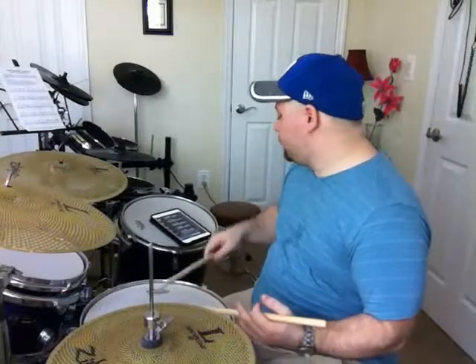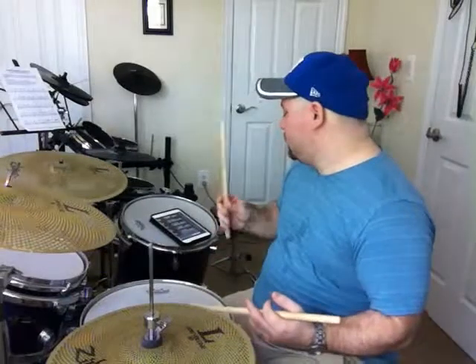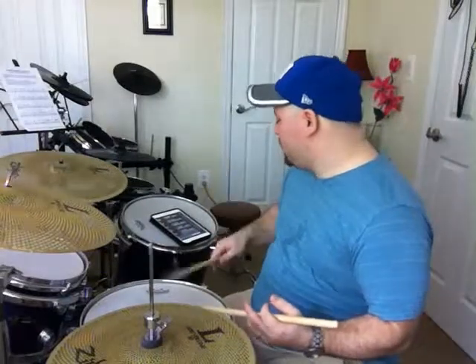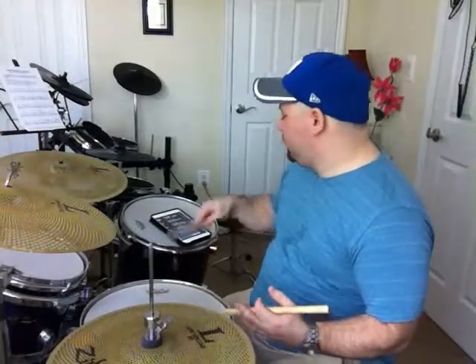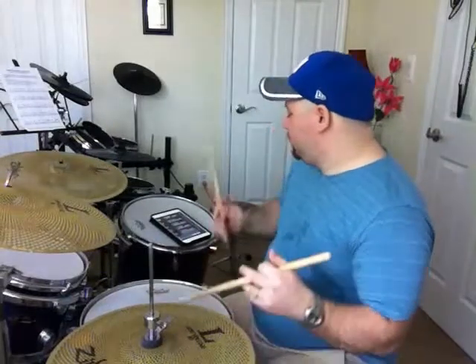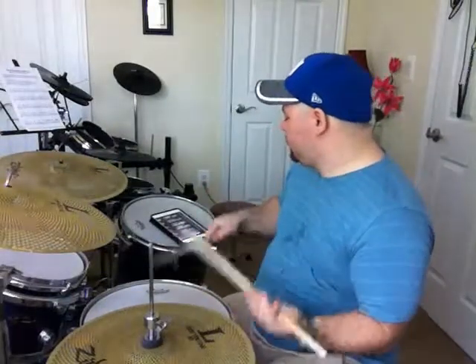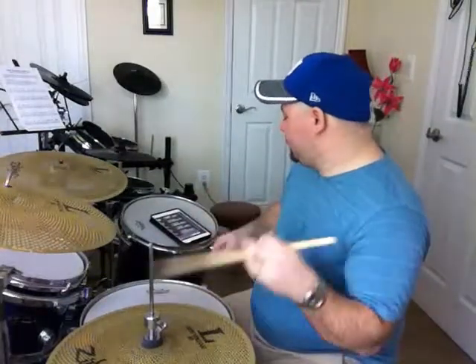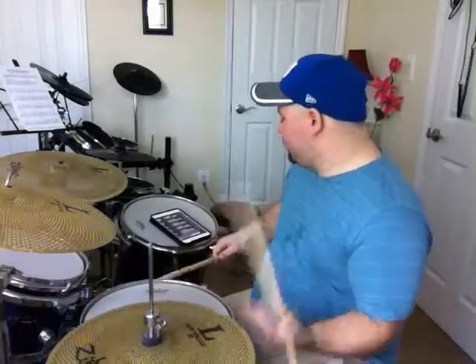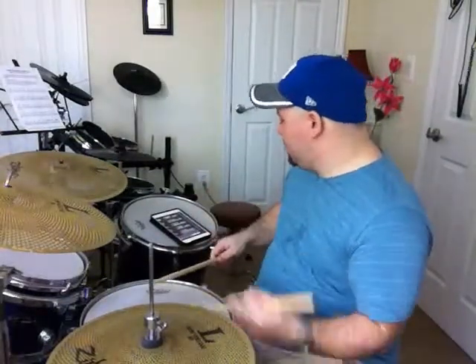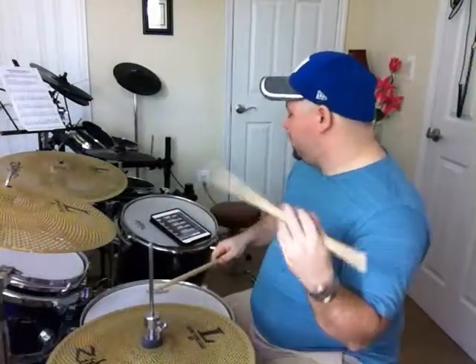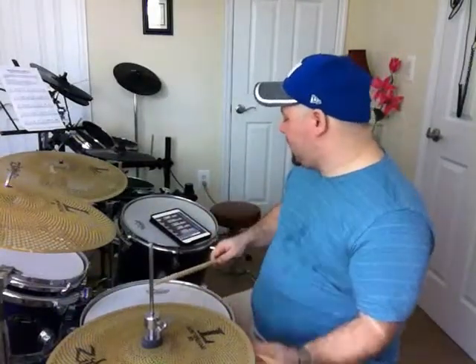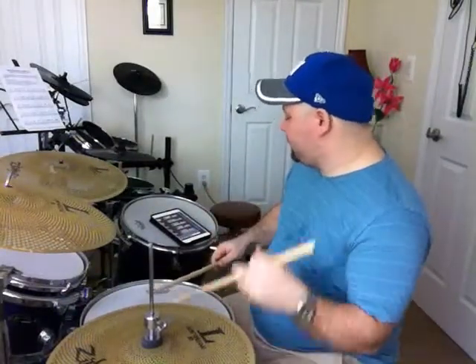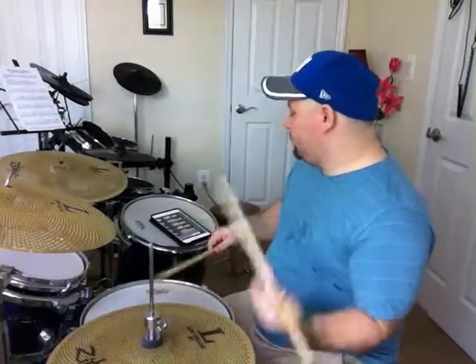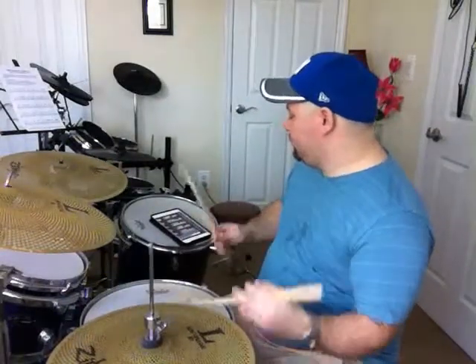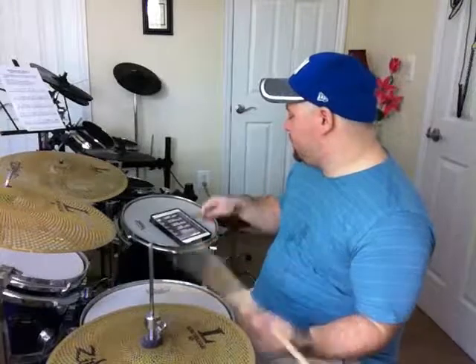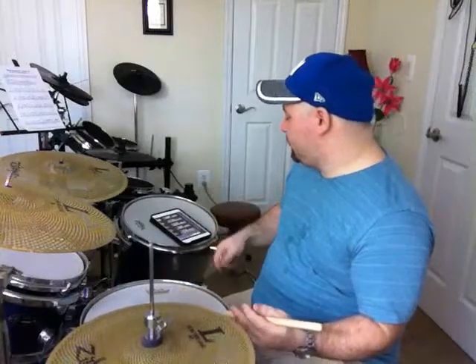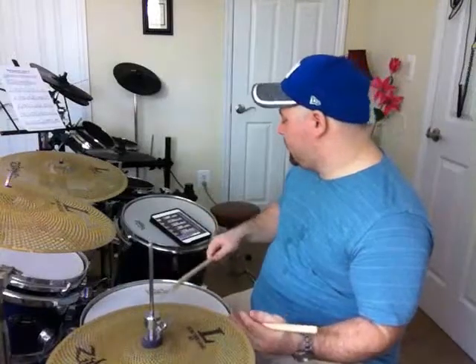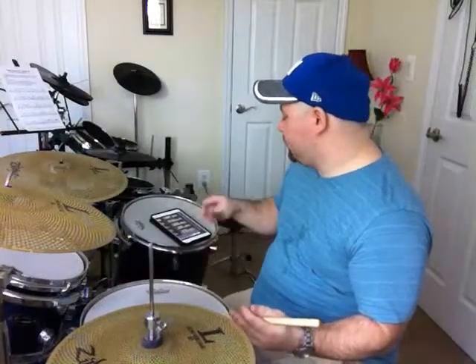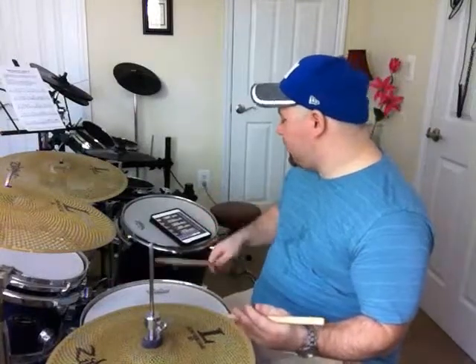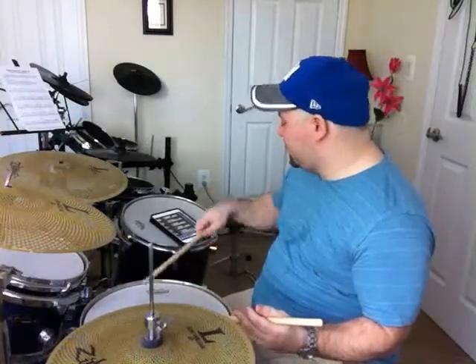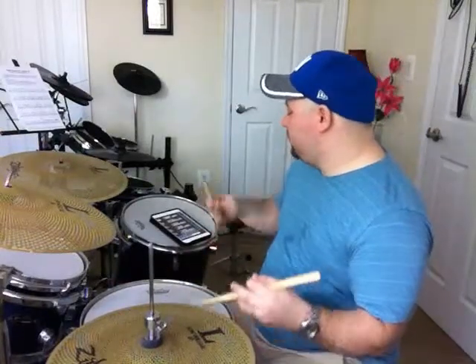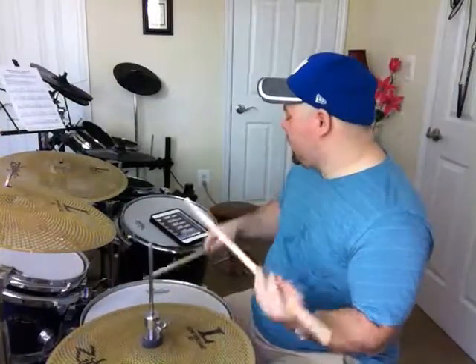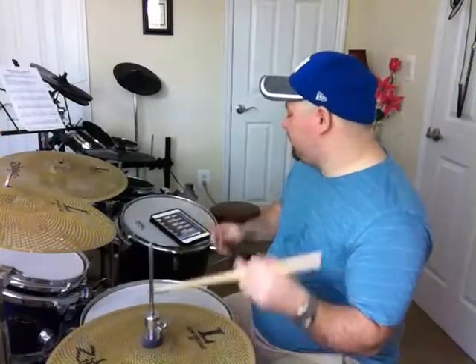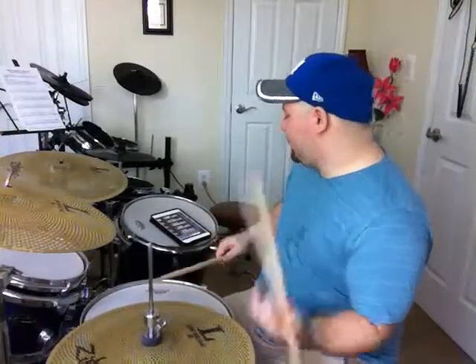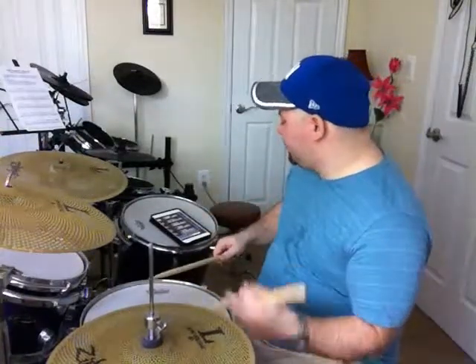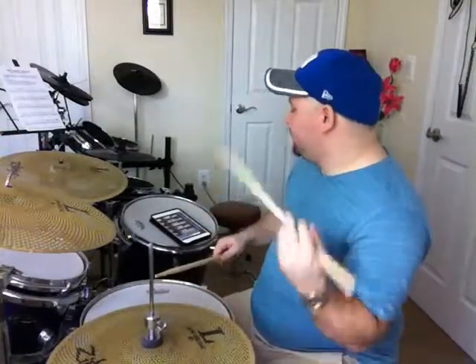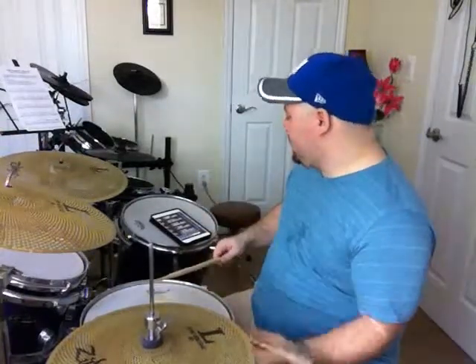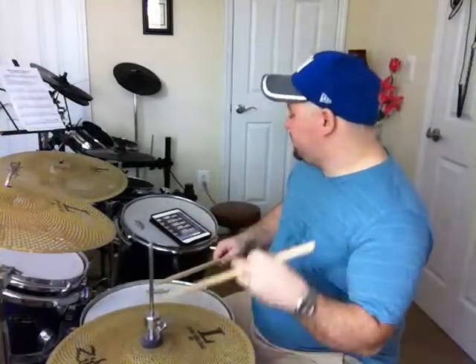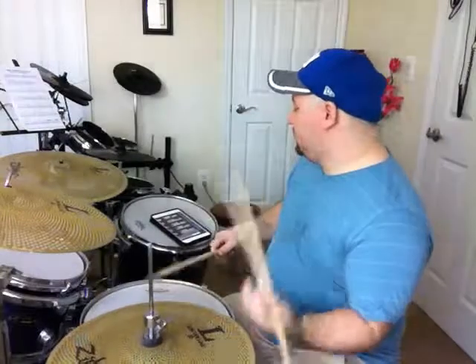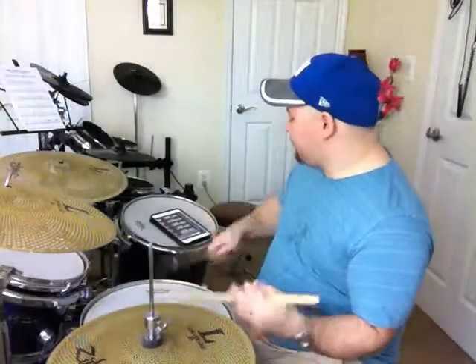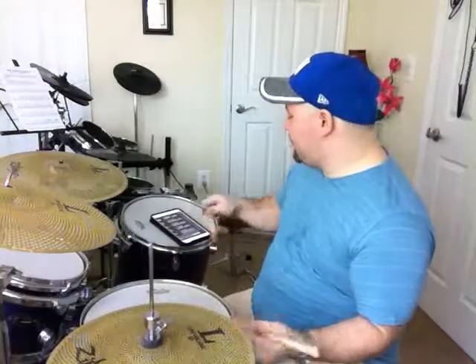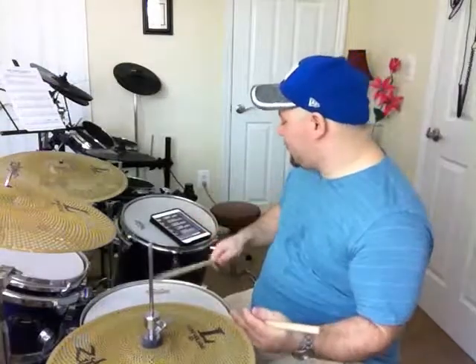So it's one, two, triple, three, left, two, triple, three. So it's right sticking: right, left, right, left, left, left, right, left, right.